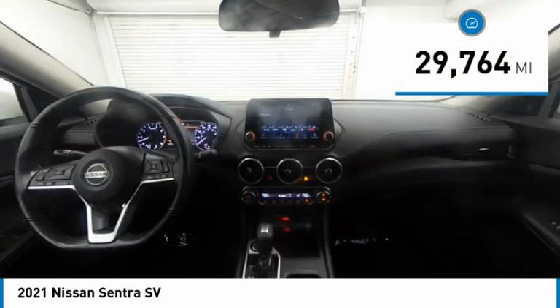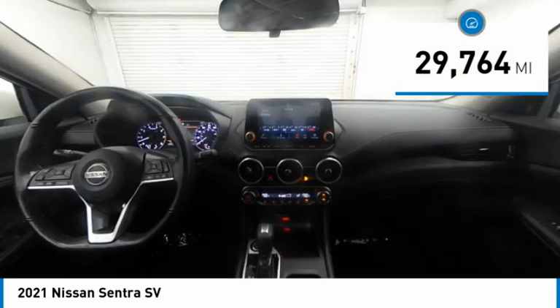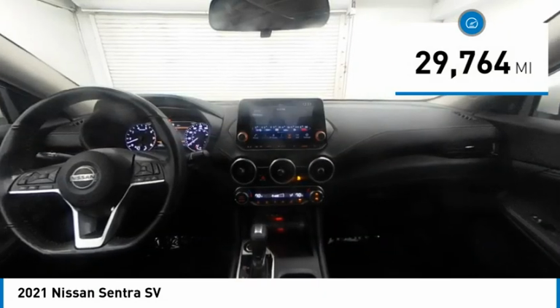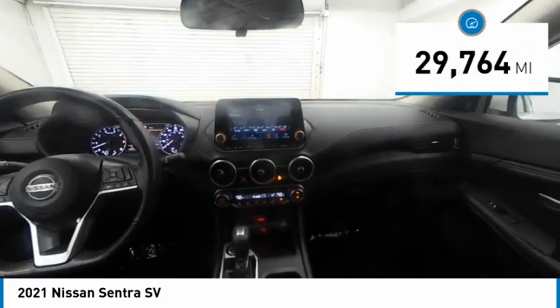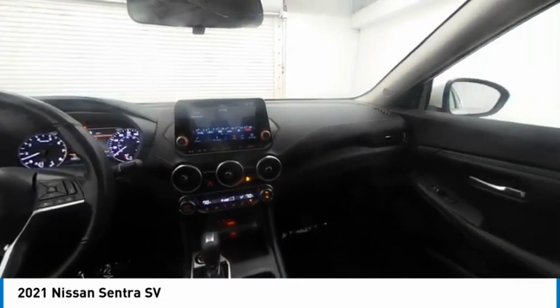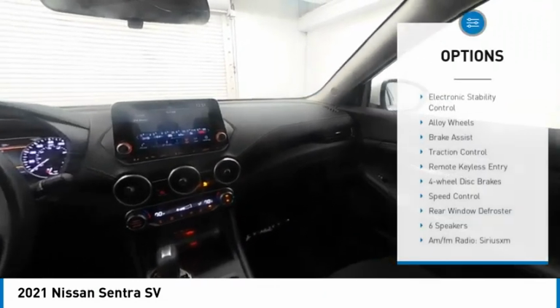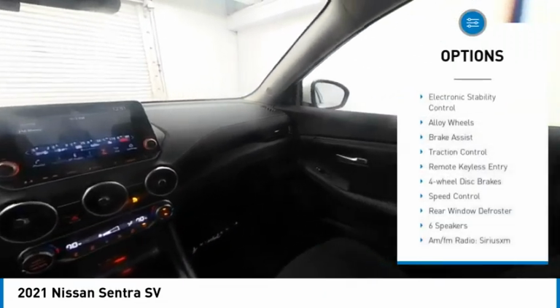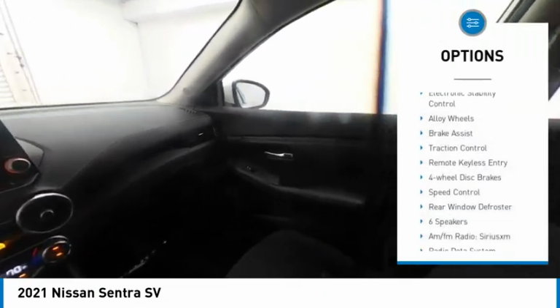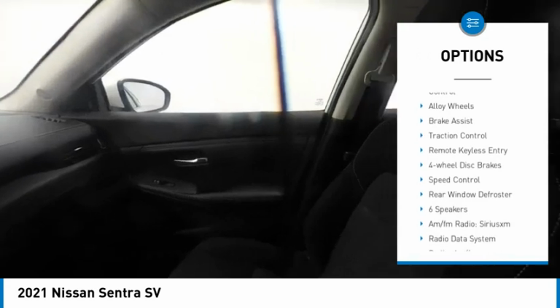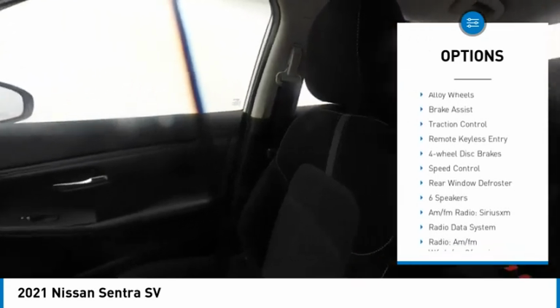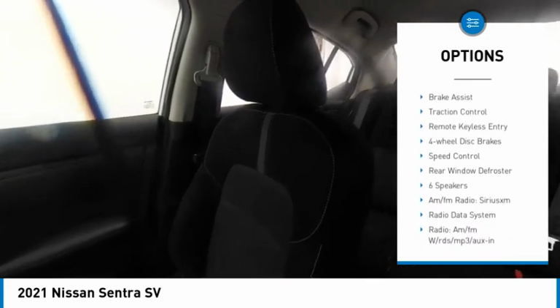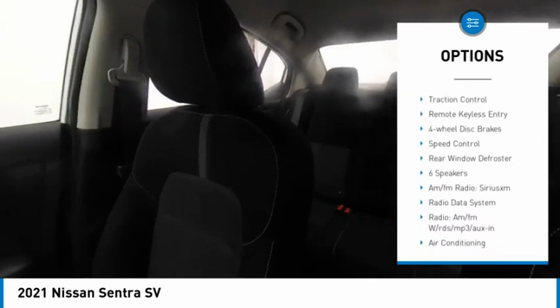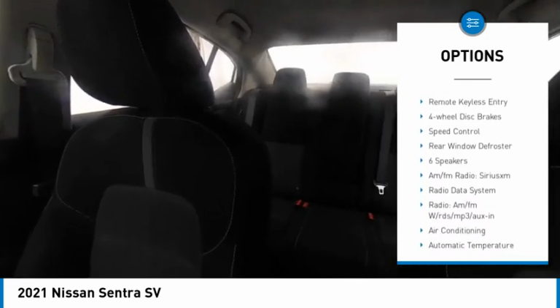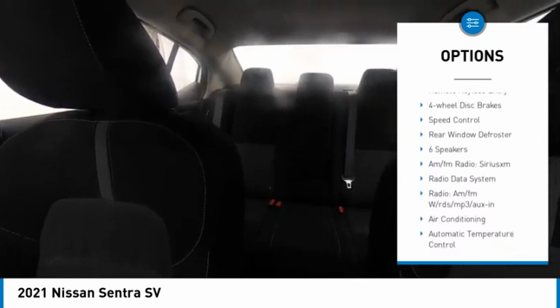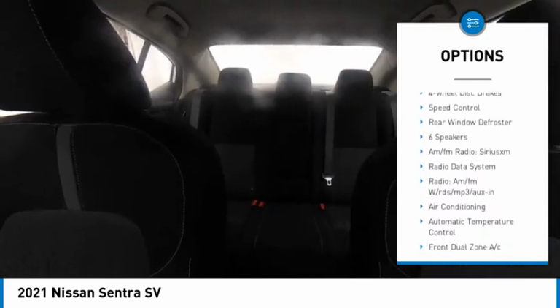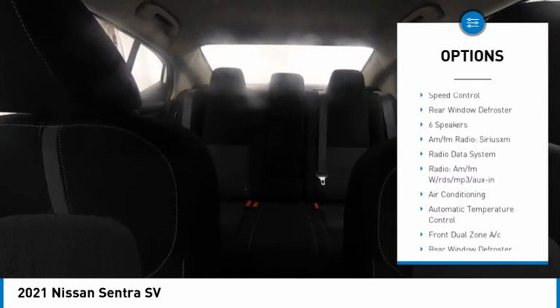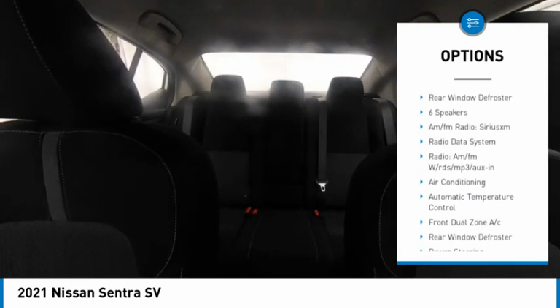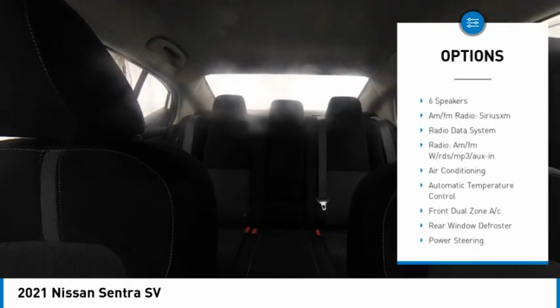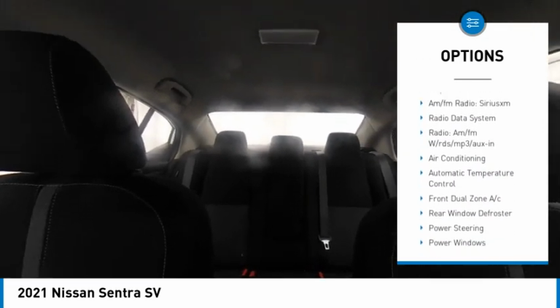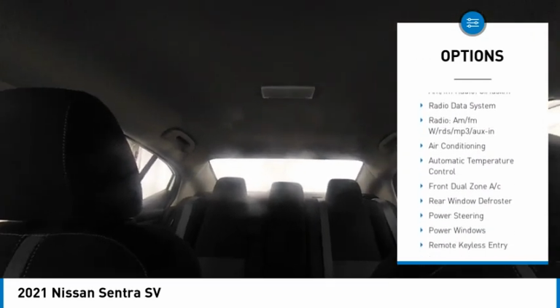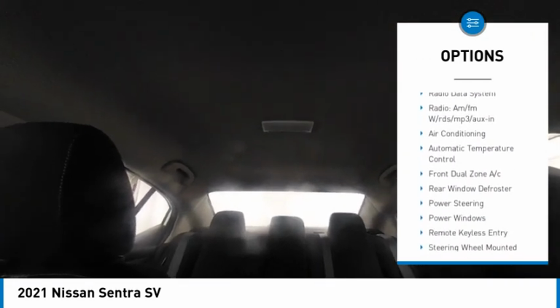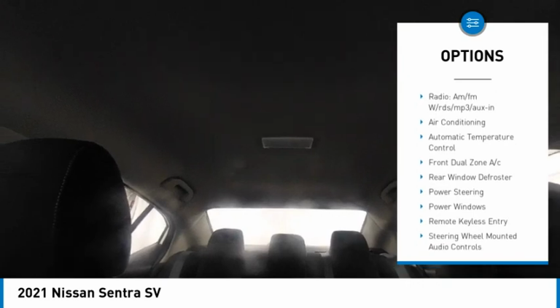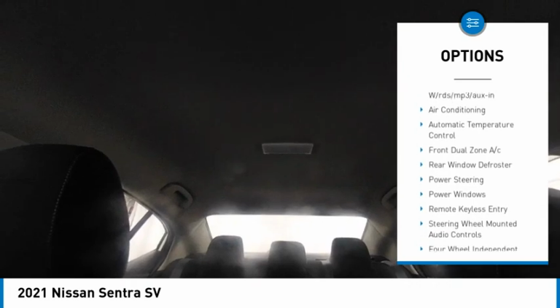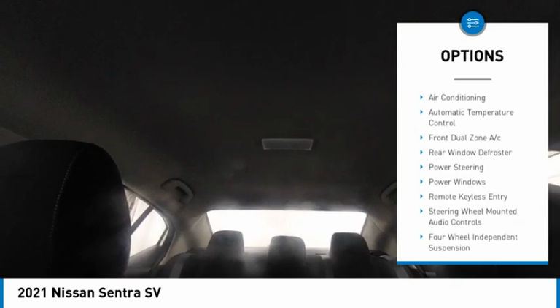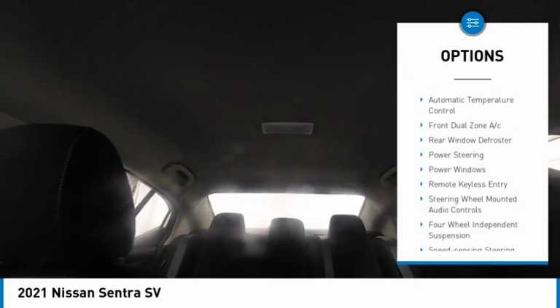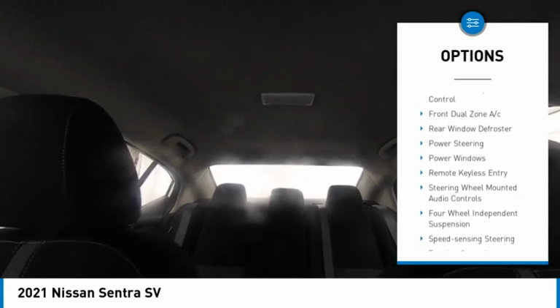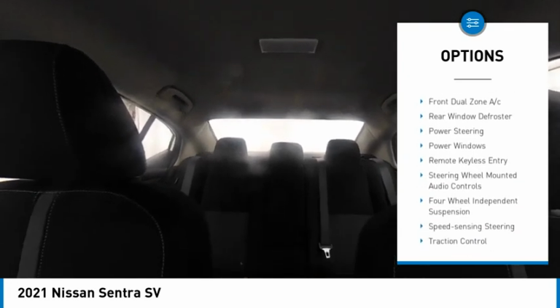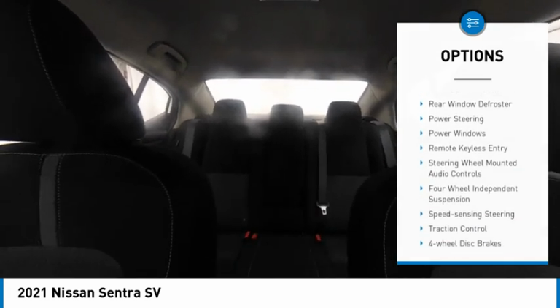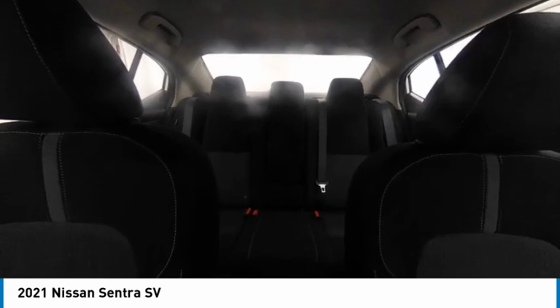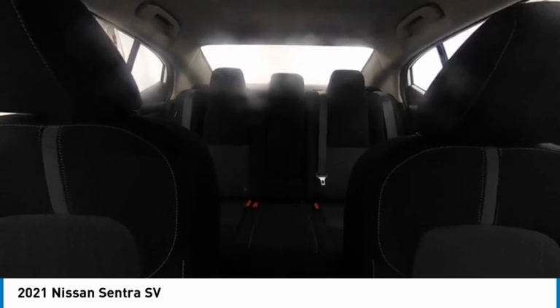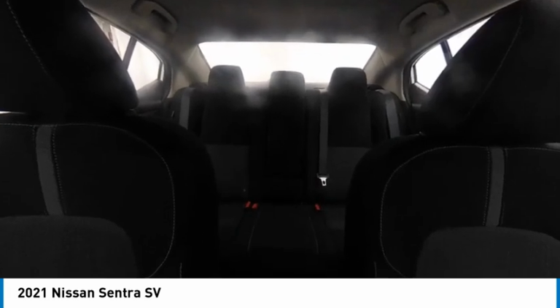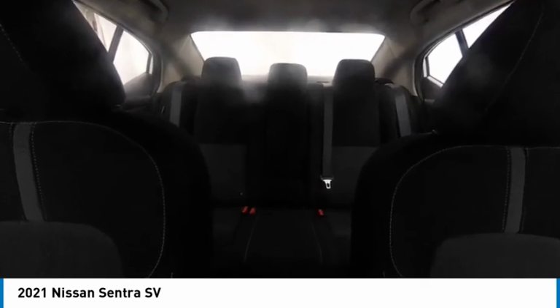Here are some of this vehicle's great options: electronic stability control, alloy wheels, brake assist, traction control, remote keyless entry, four-wheel disc brakes, speed control, rear window defroster.